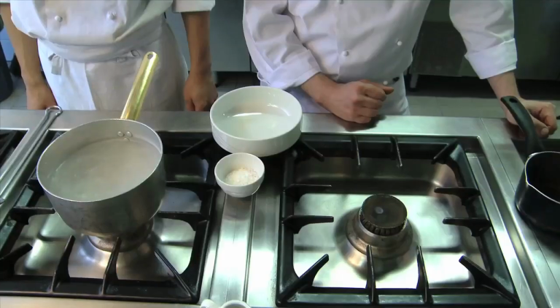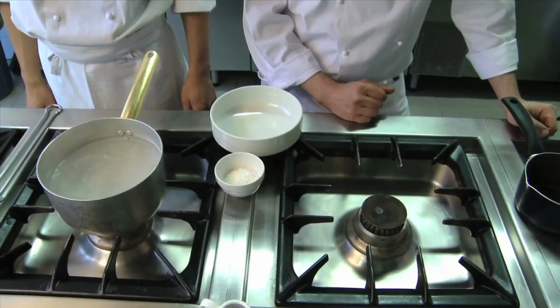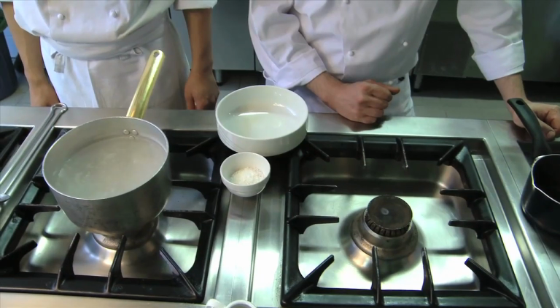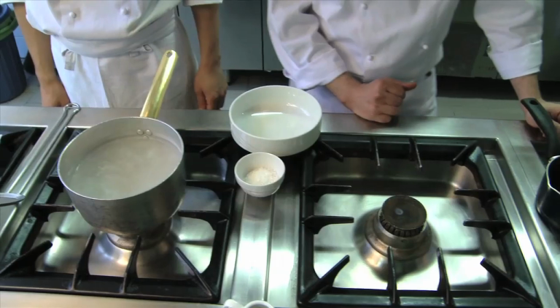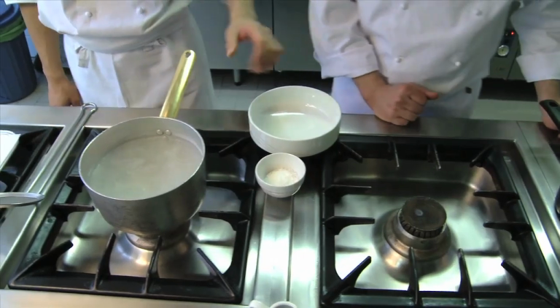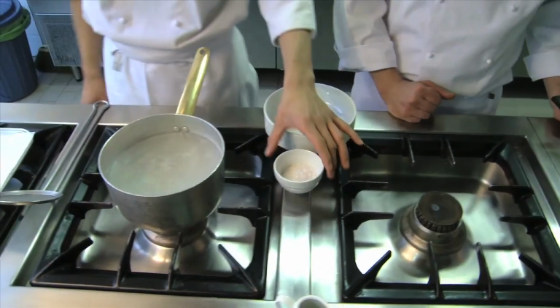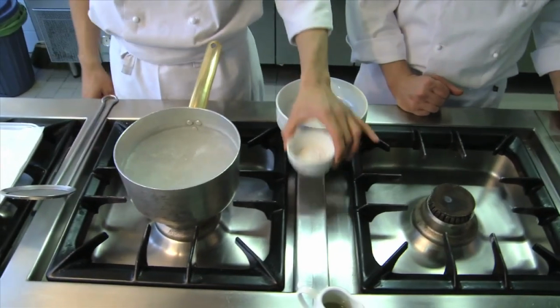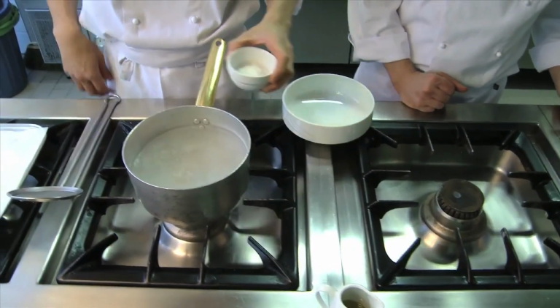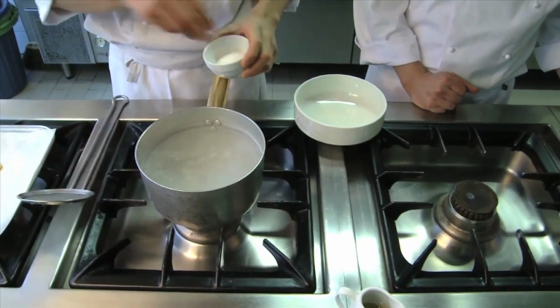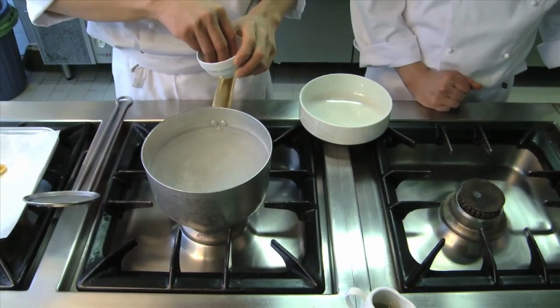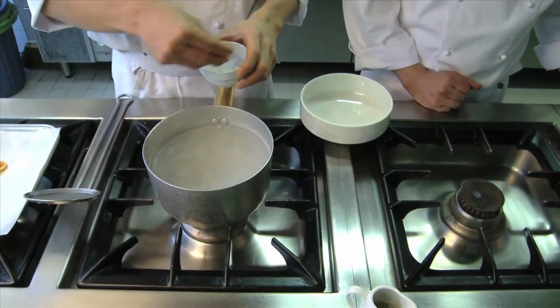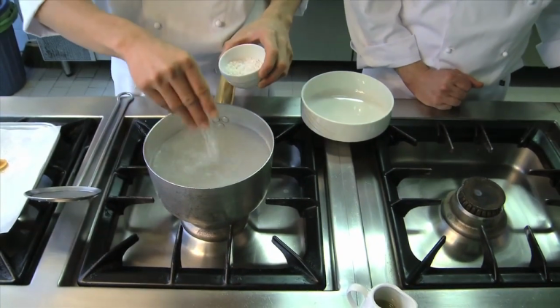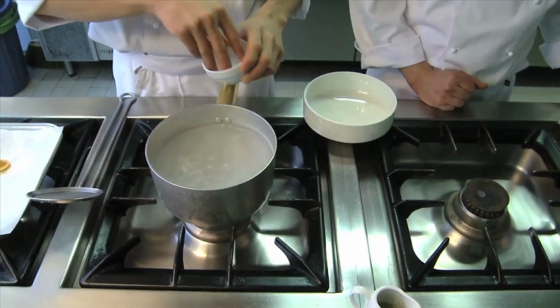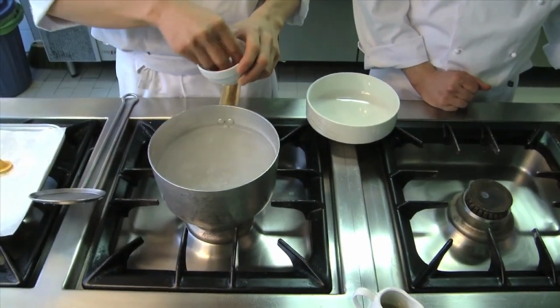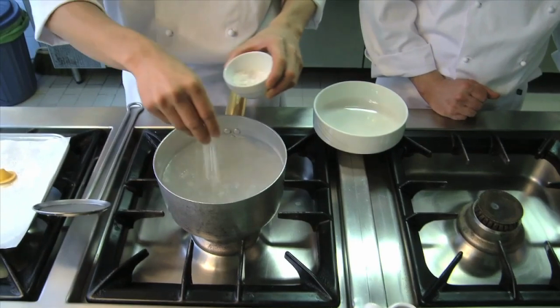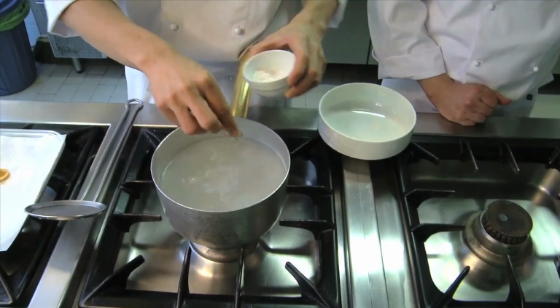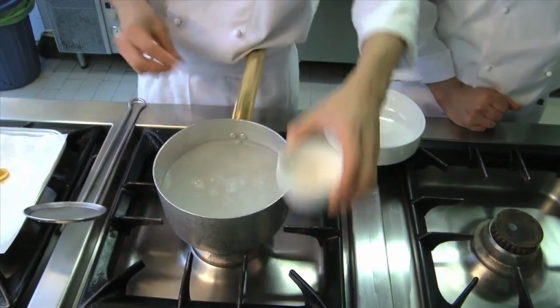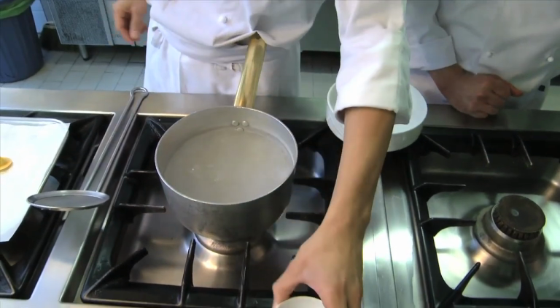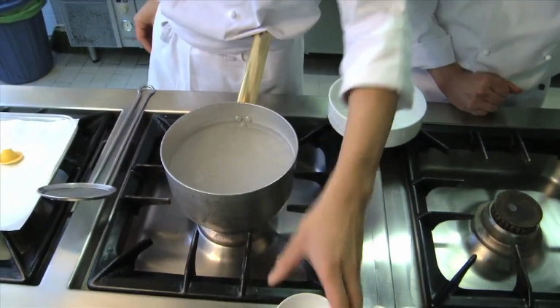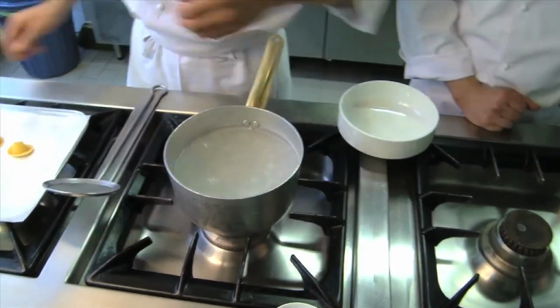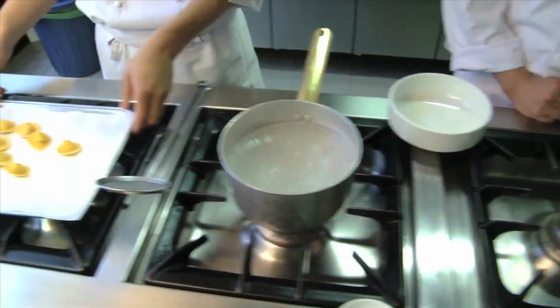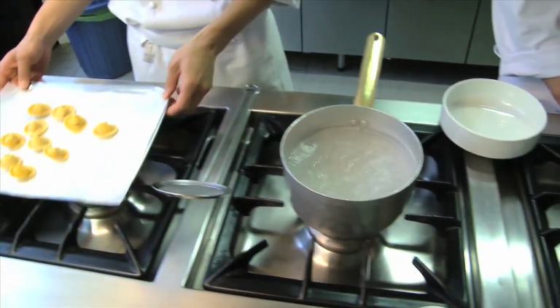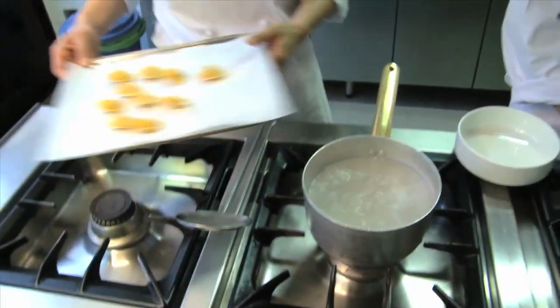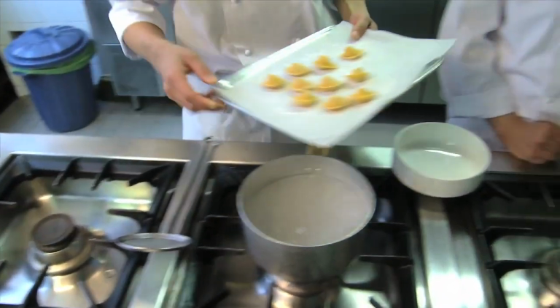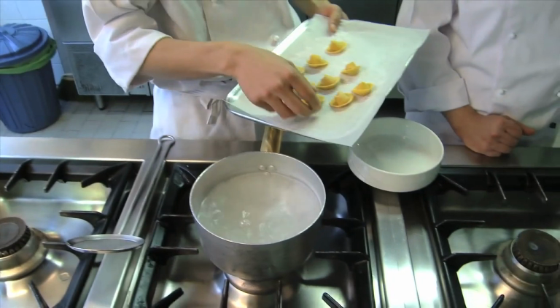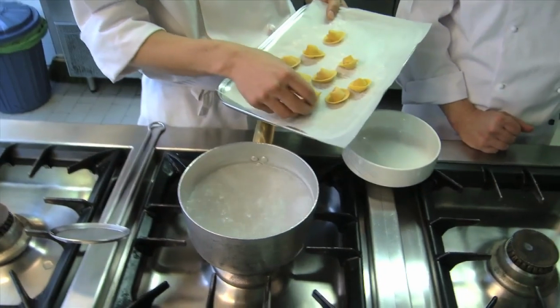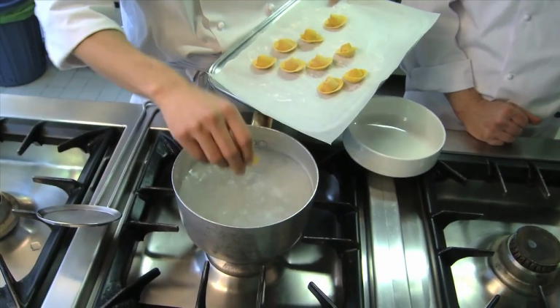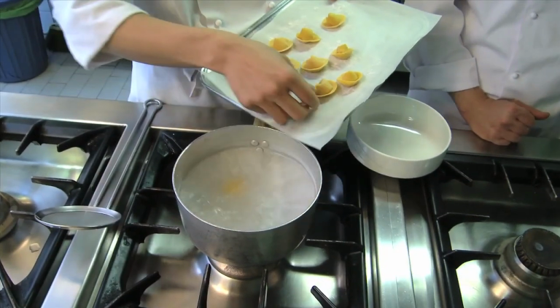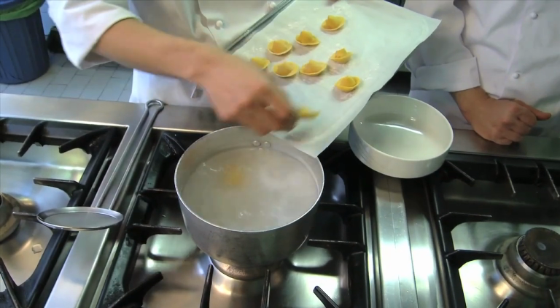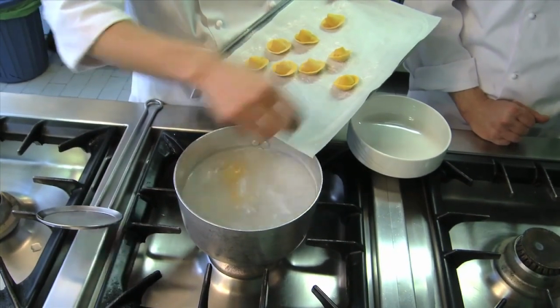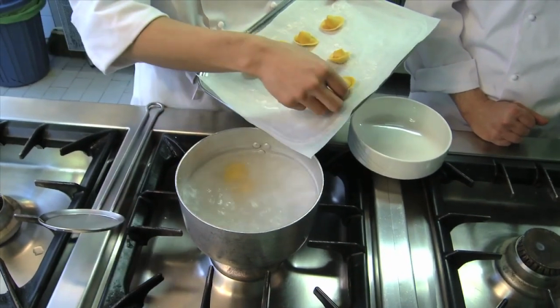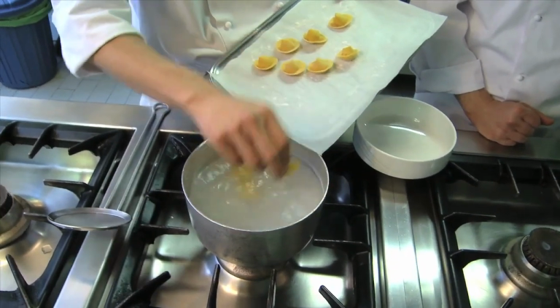Now we can cook the pasta as you normally would in salted water. This kind of pasta should be cooked for only a couple of minutes. As soon as the edges of the pasta become soft, it means that the pasta is done.